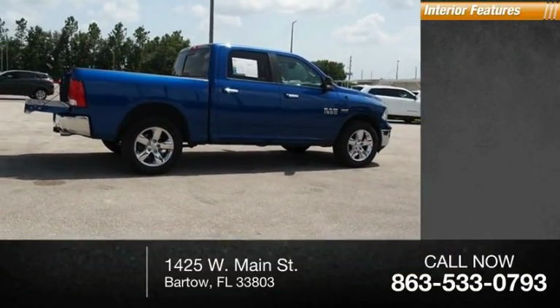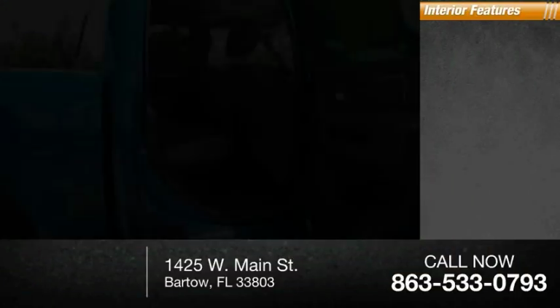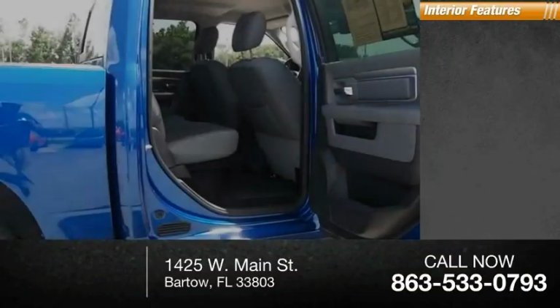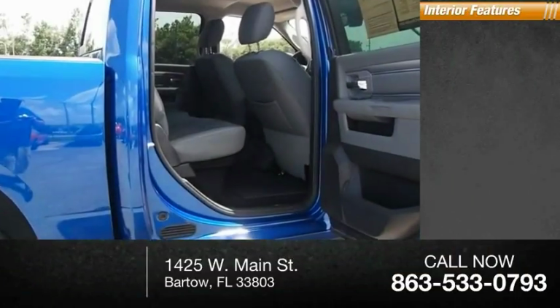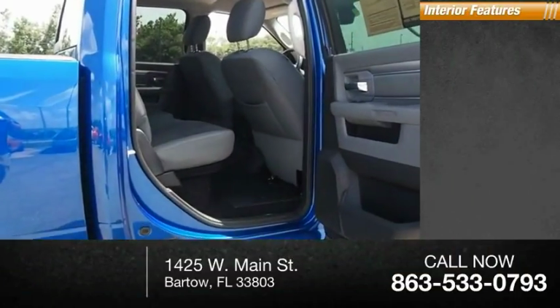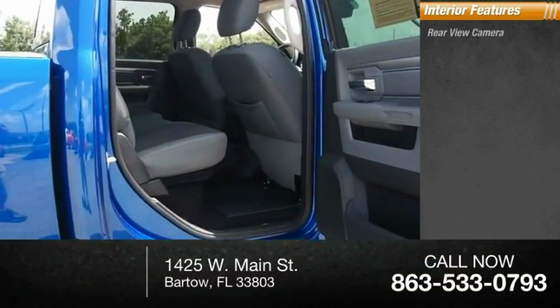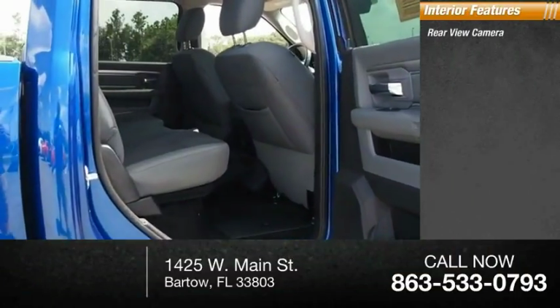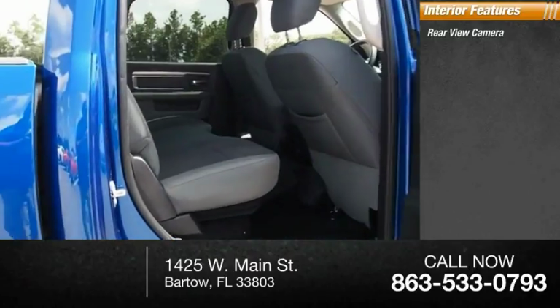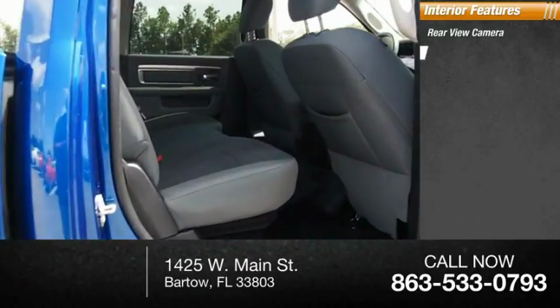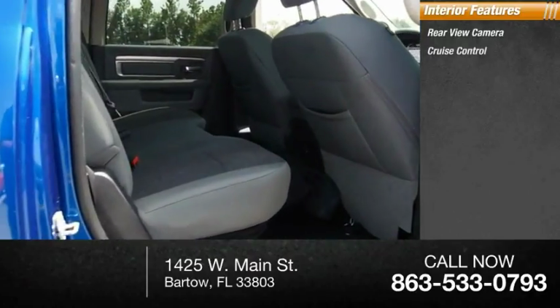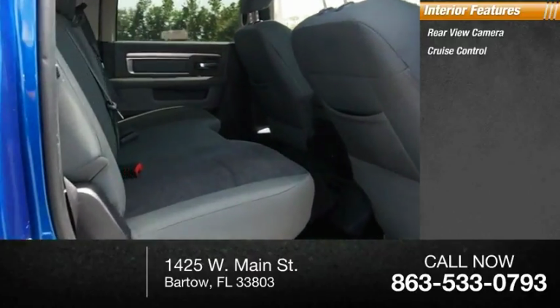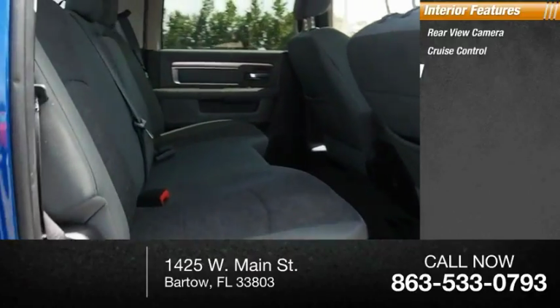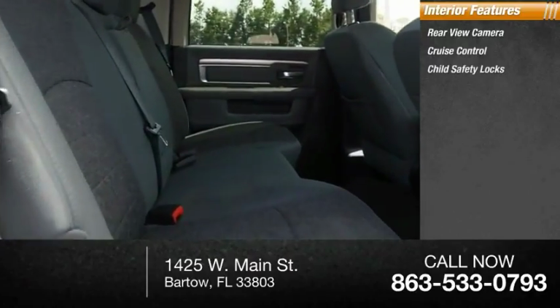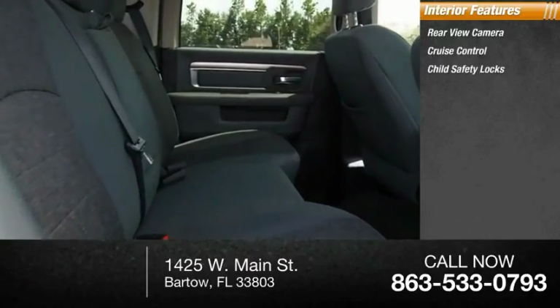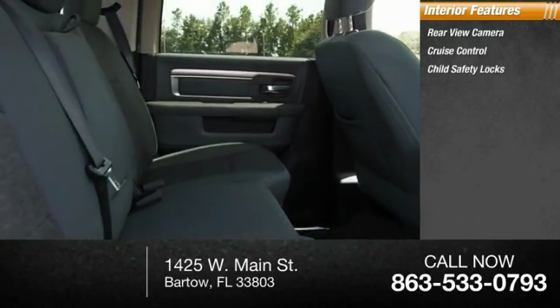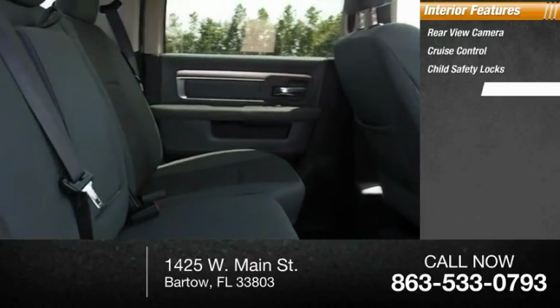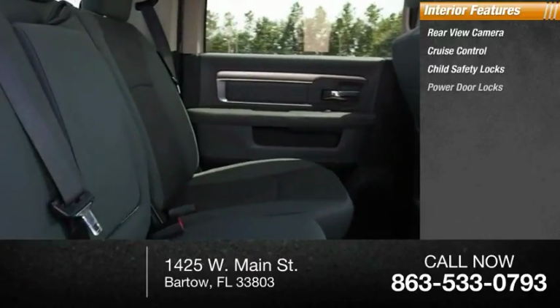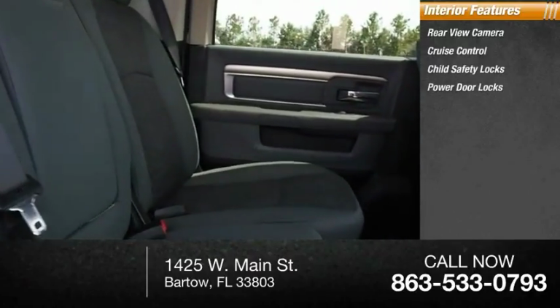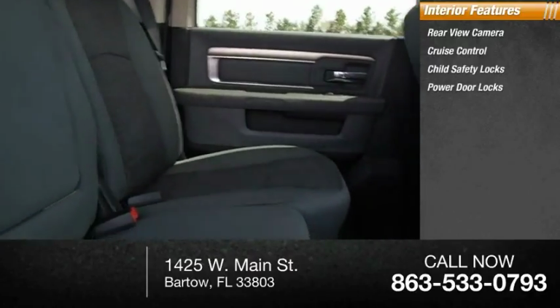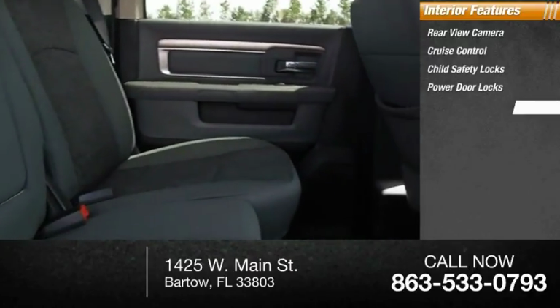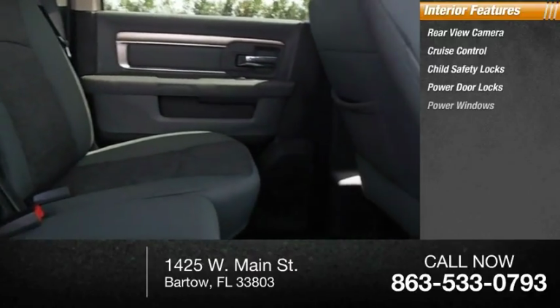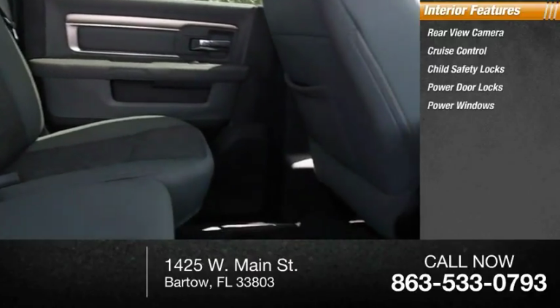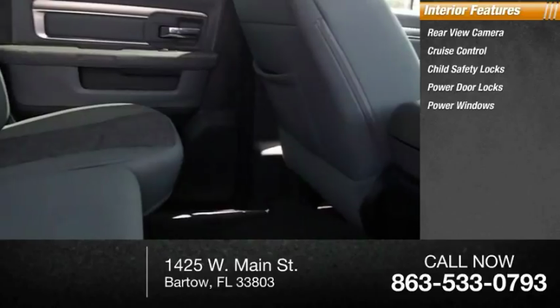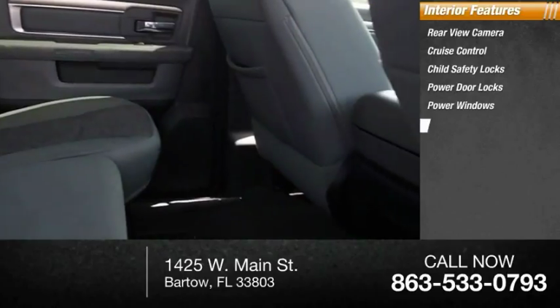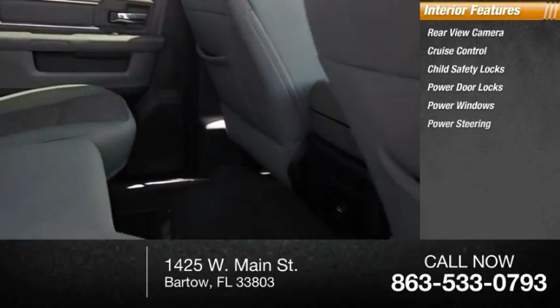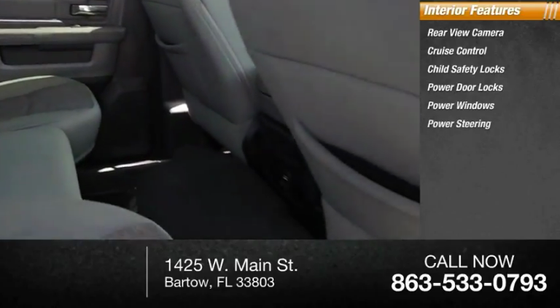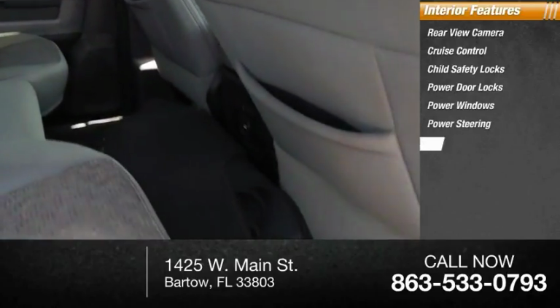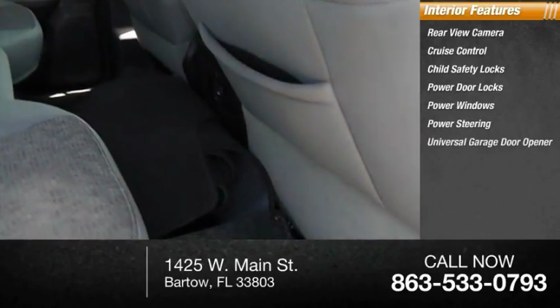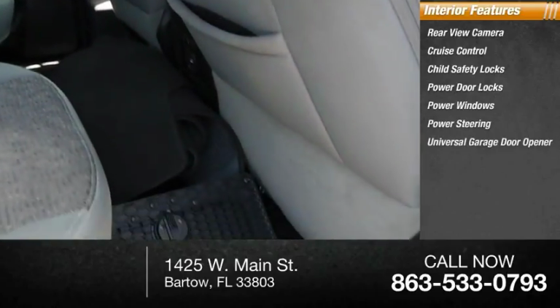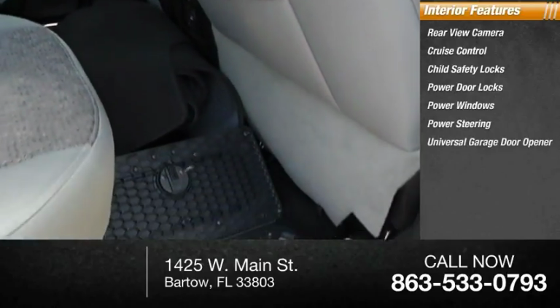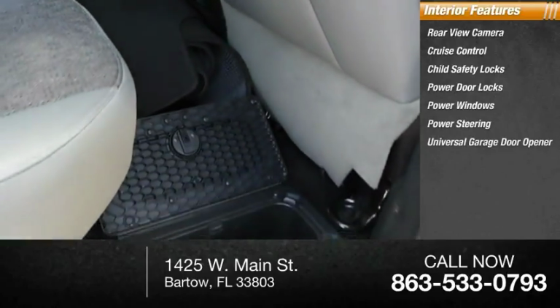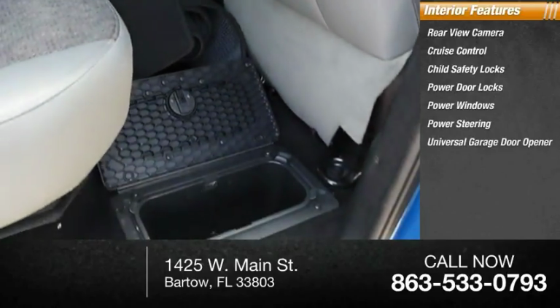Inside, you'll find rear-view camera, cruise control, child safety locks, power door locks, power windows, power steering, and a universal garage door opener.